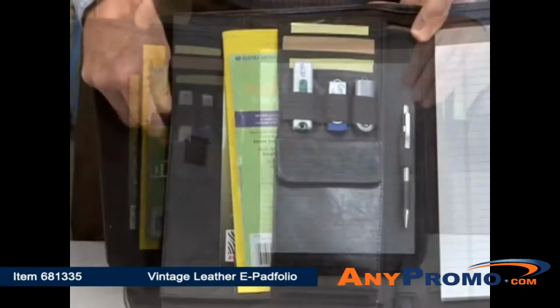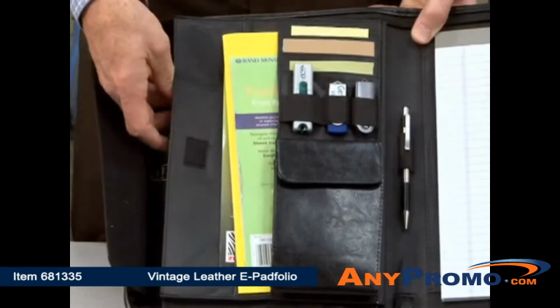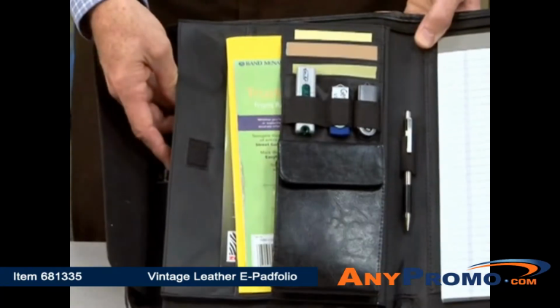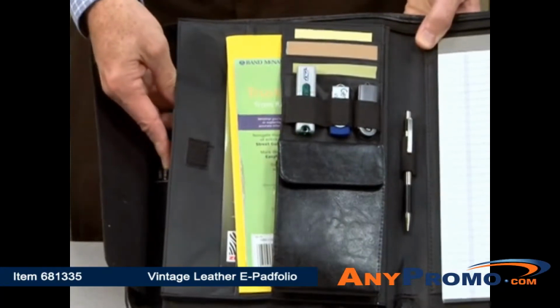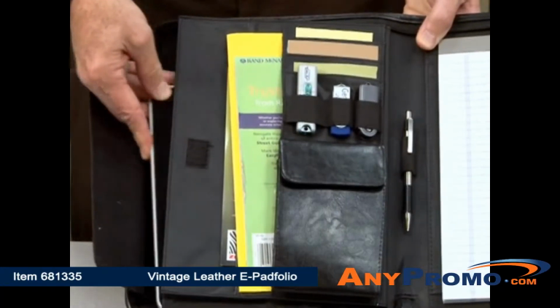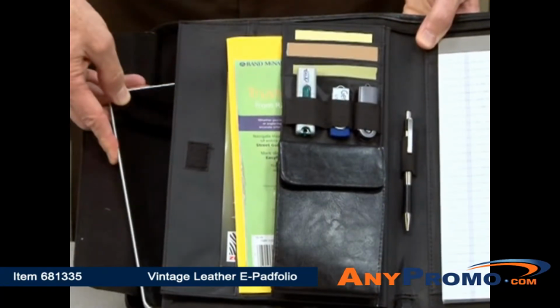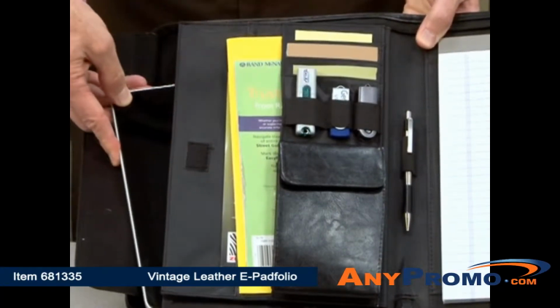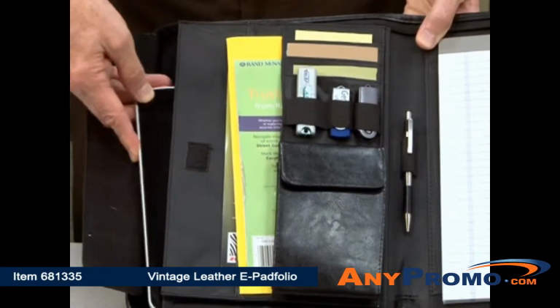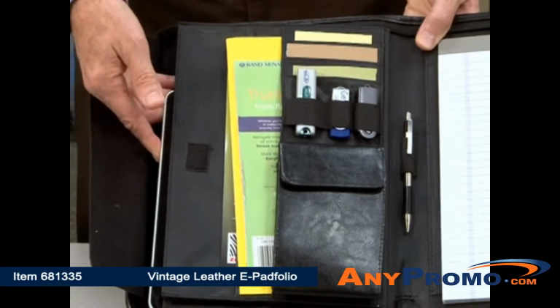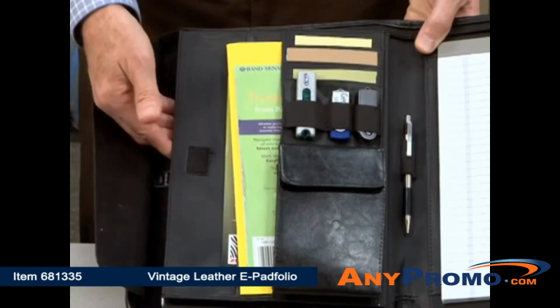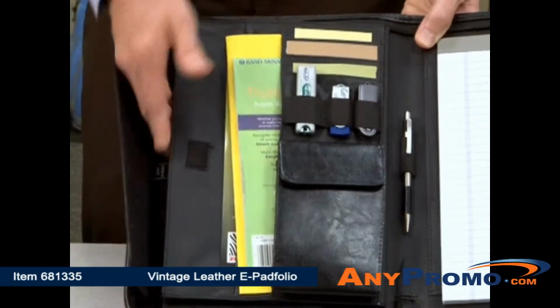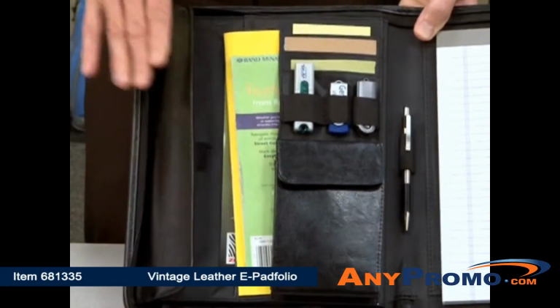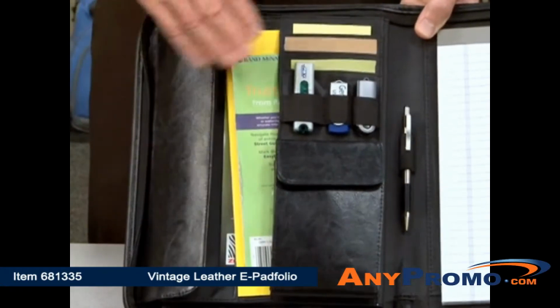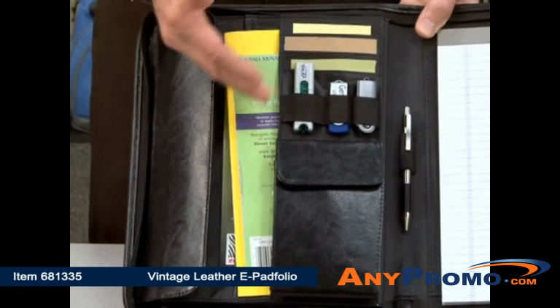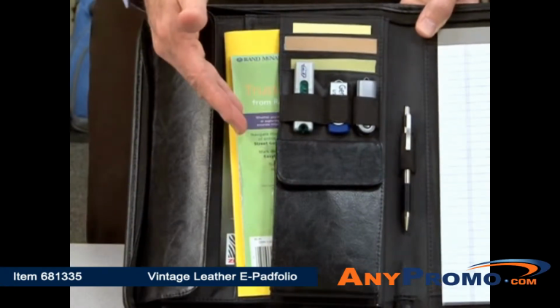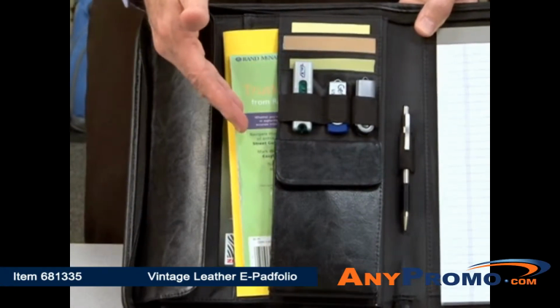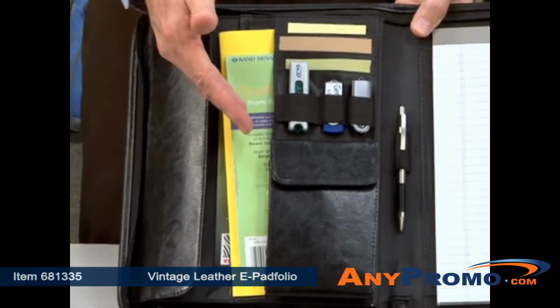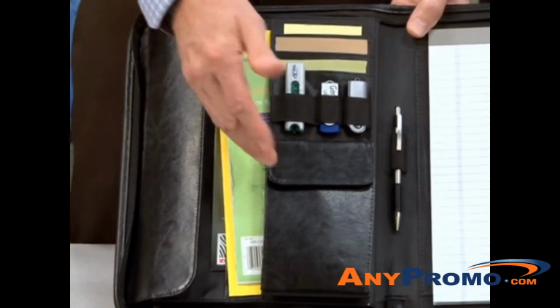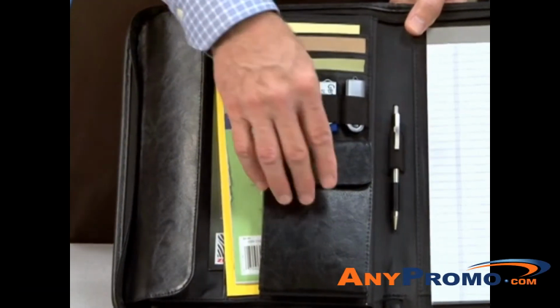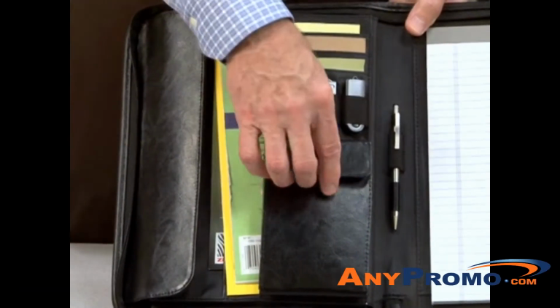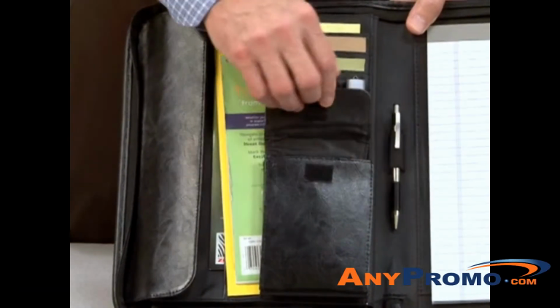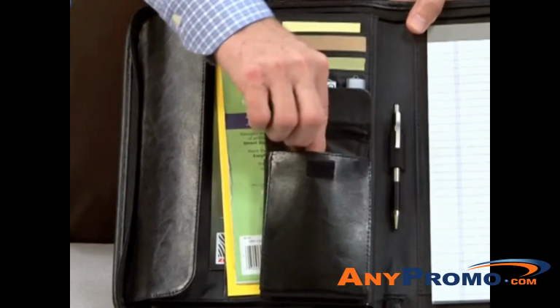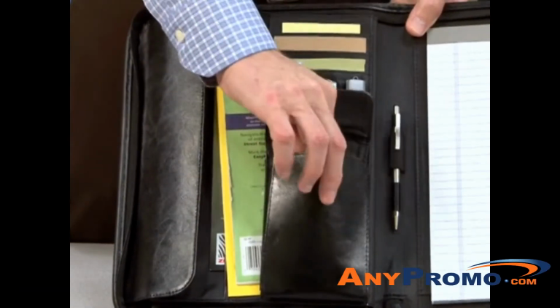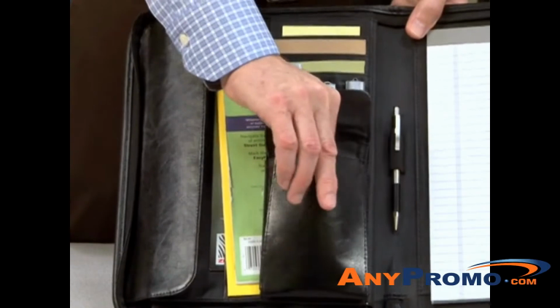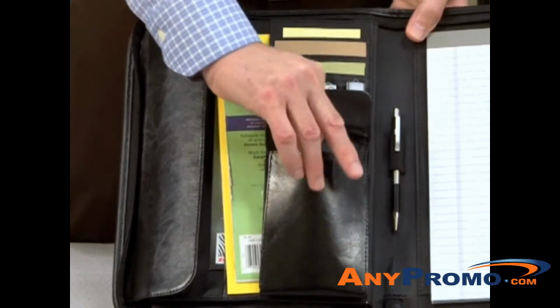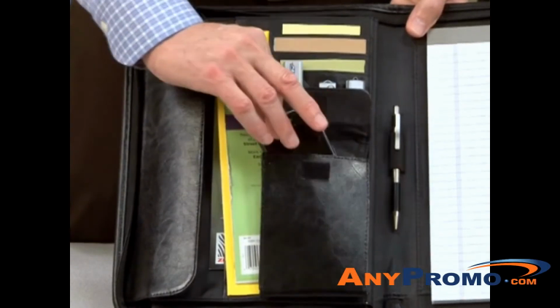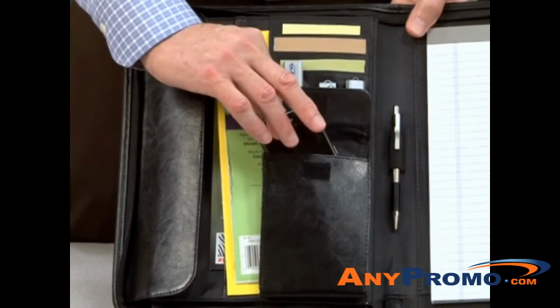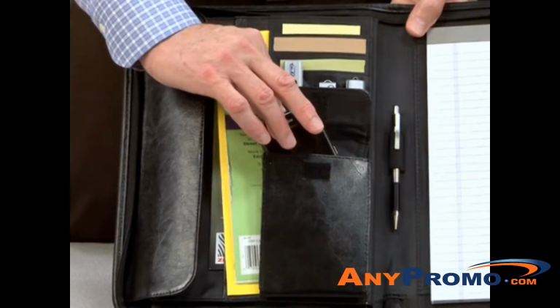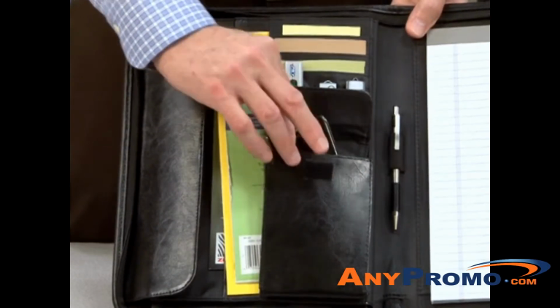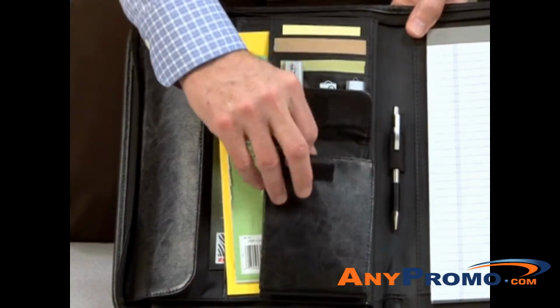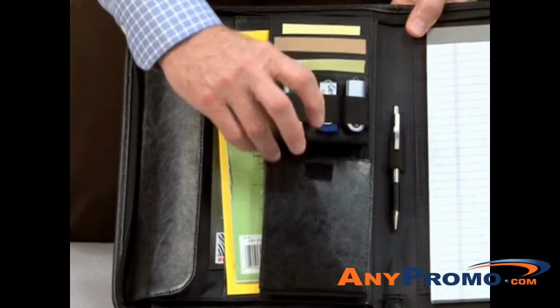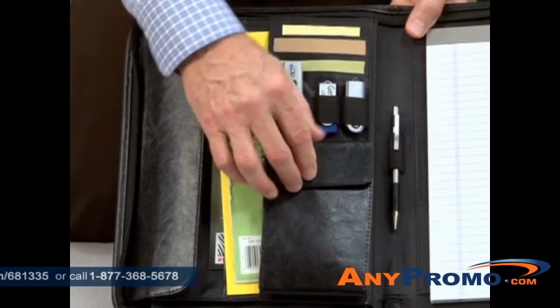On the inside you'll find an interior compartment for your tablet, eReader, or documents, a multifunction organizer, a pocket for your smartphone, and it features a pen loop.